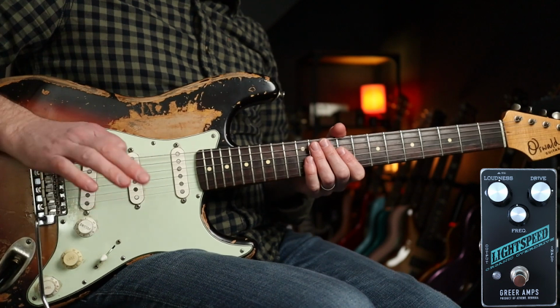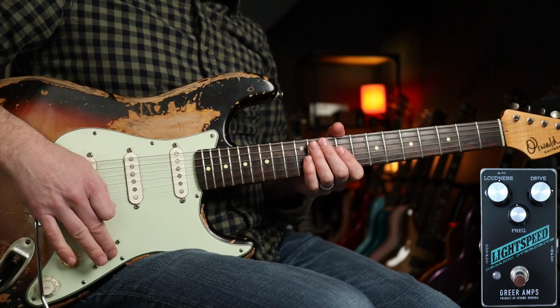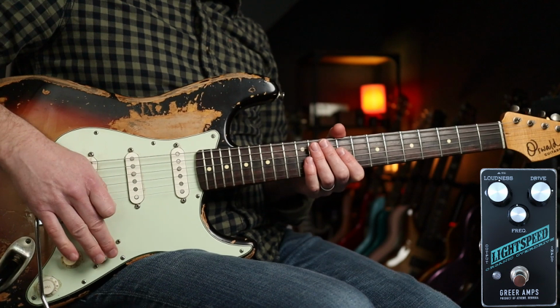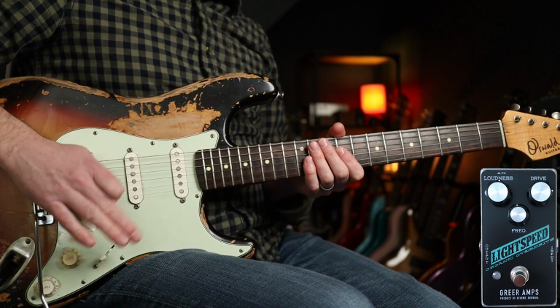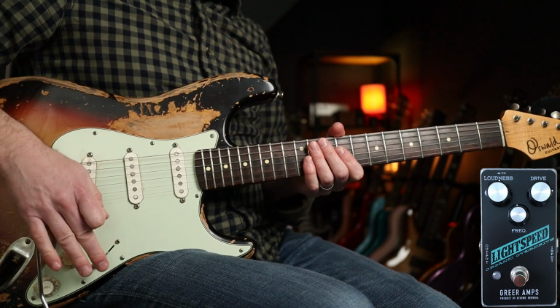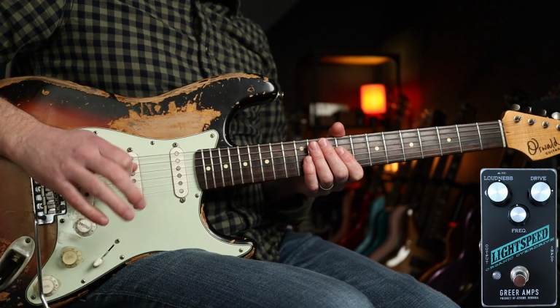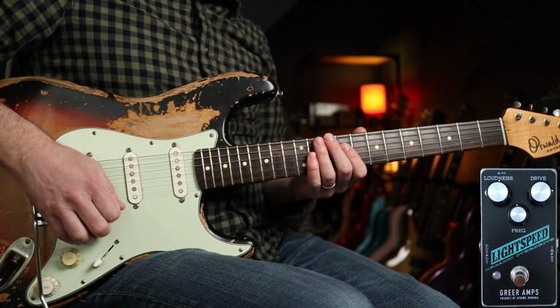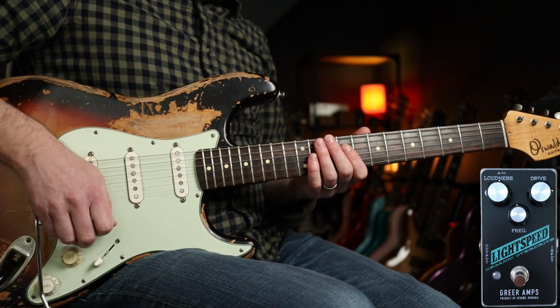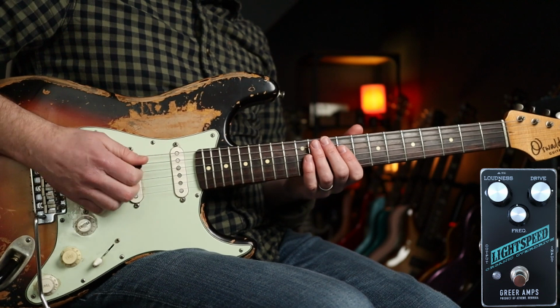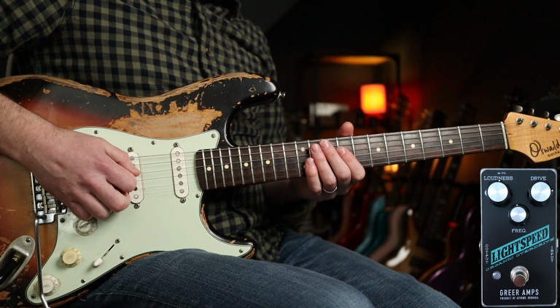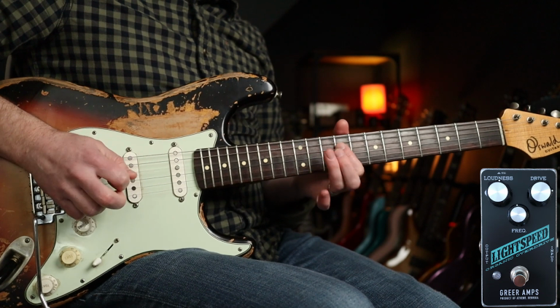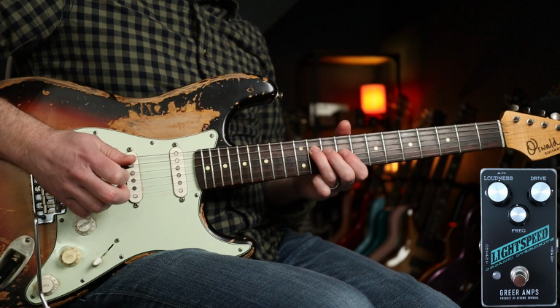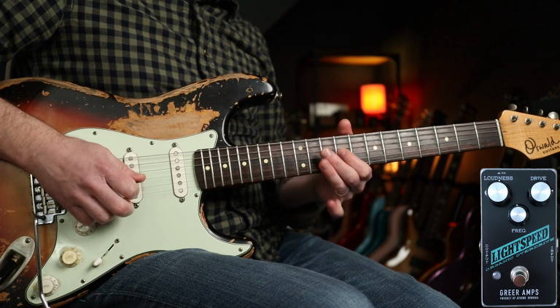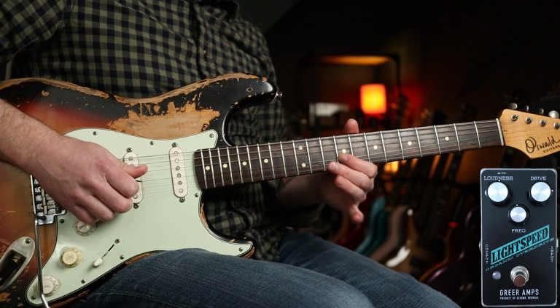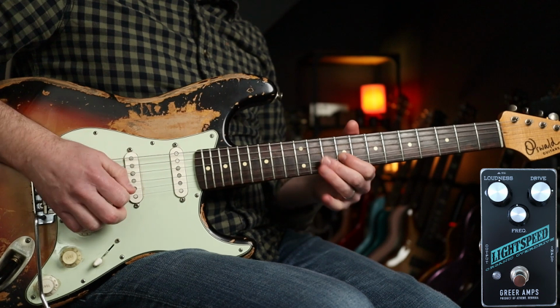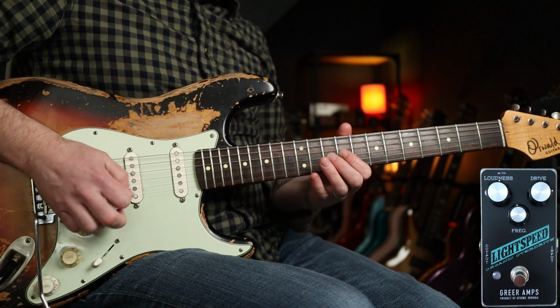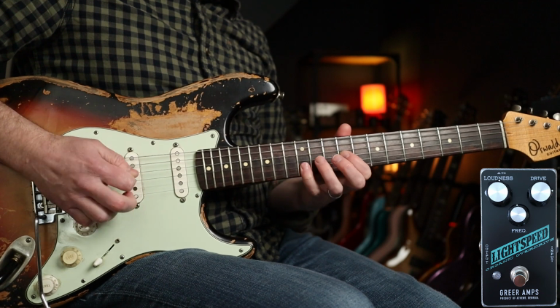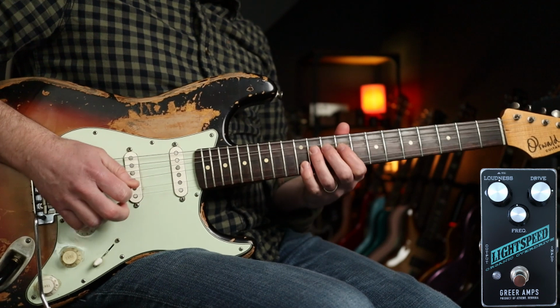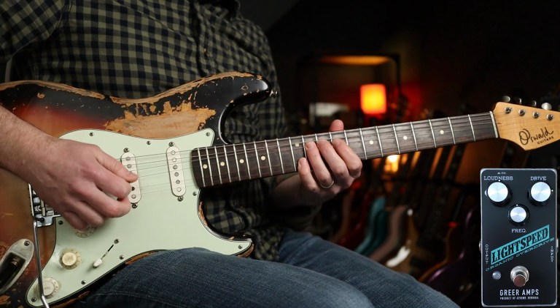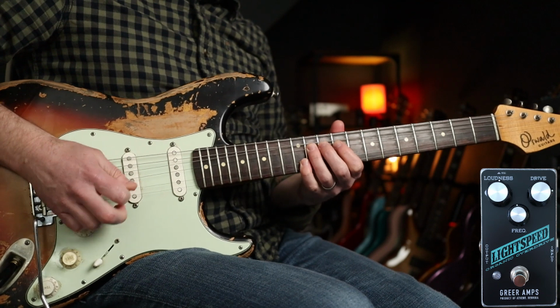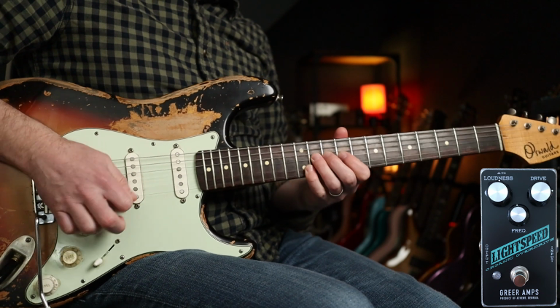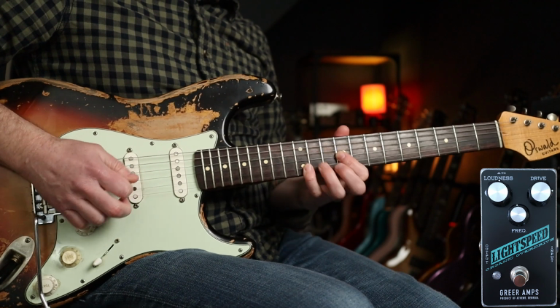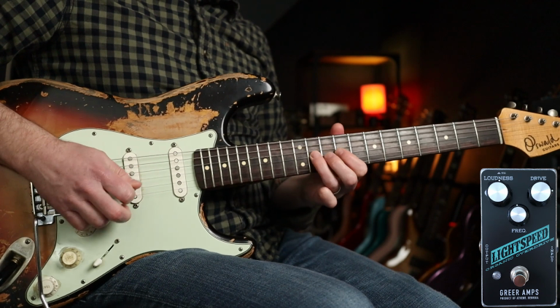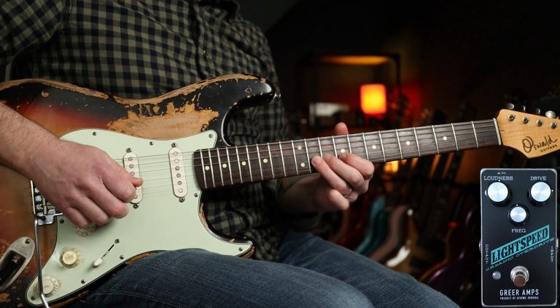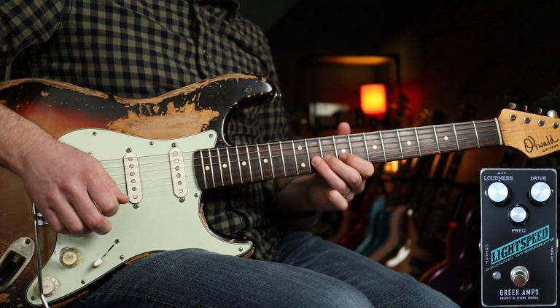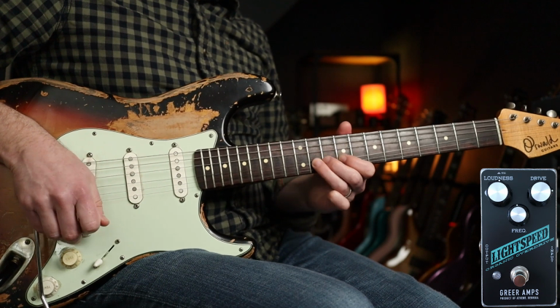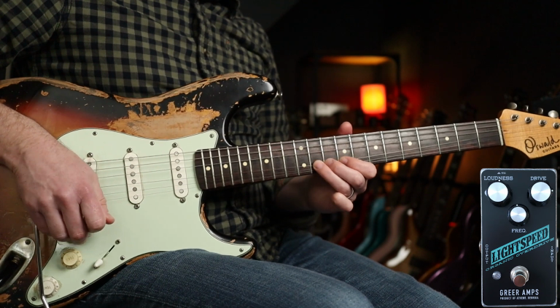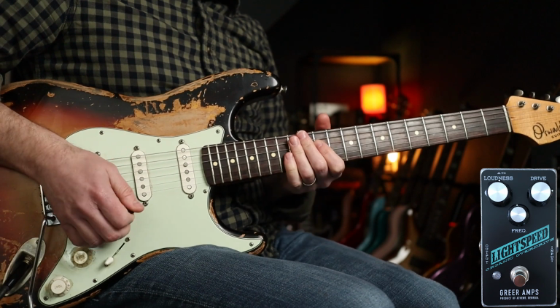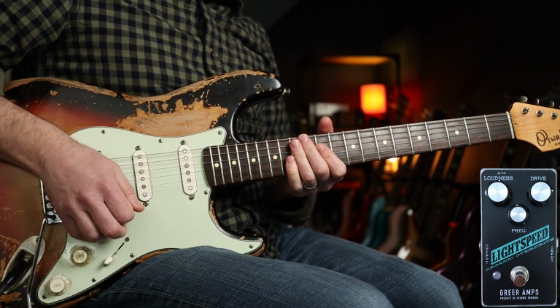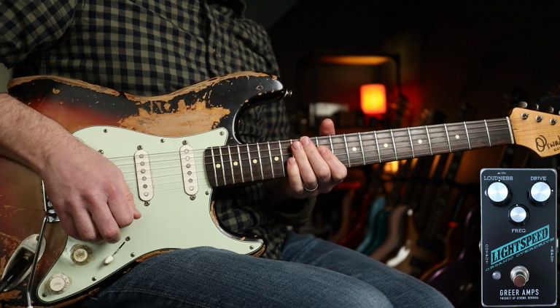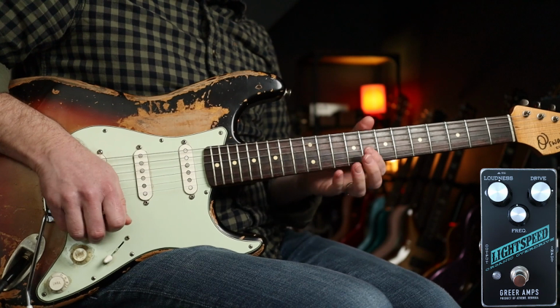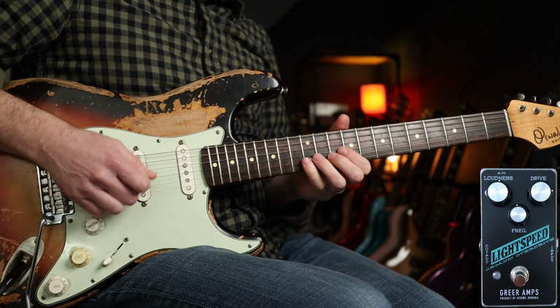Let me get a bridge pickup — here's just the Lightspeed, and then with the Unobtainium.